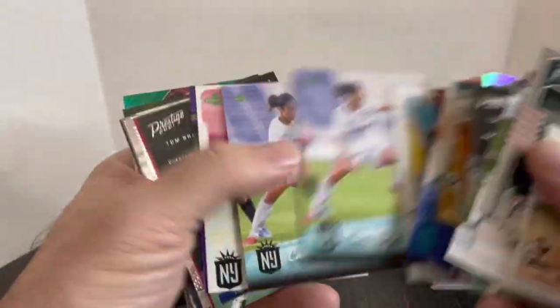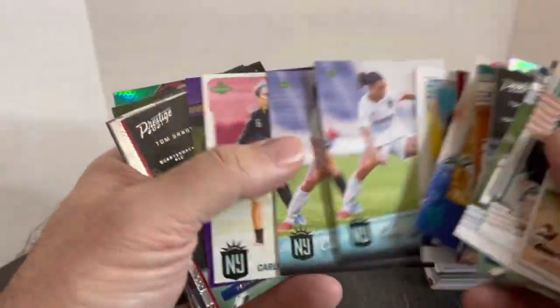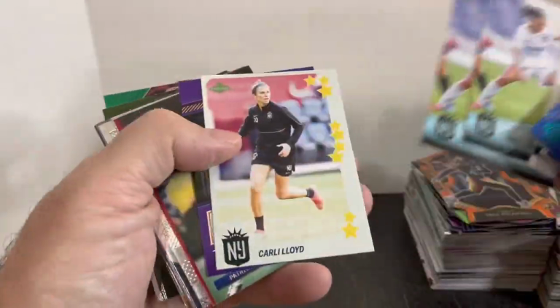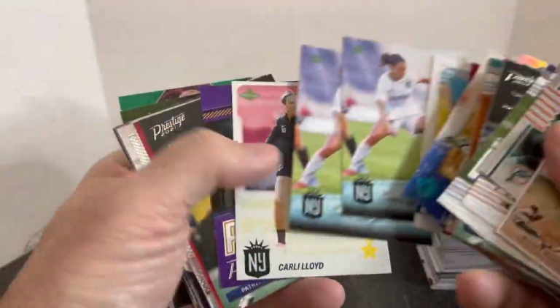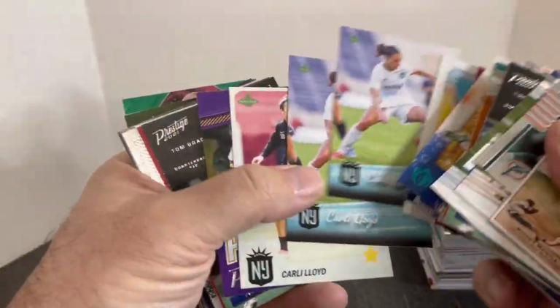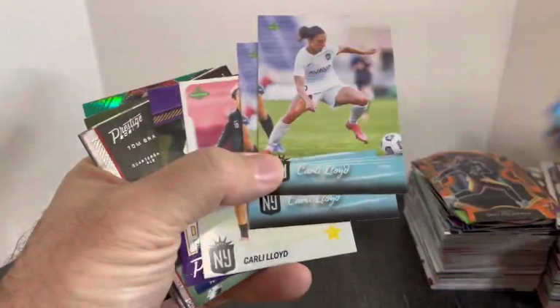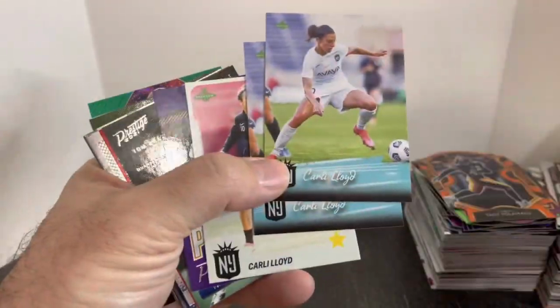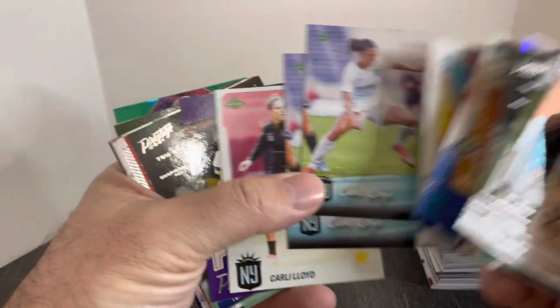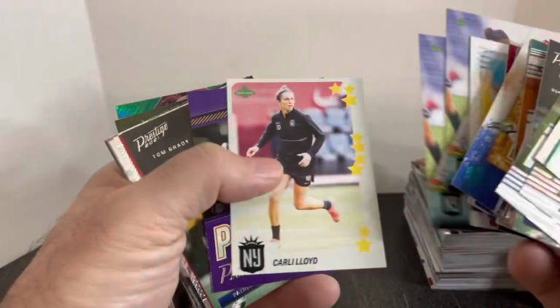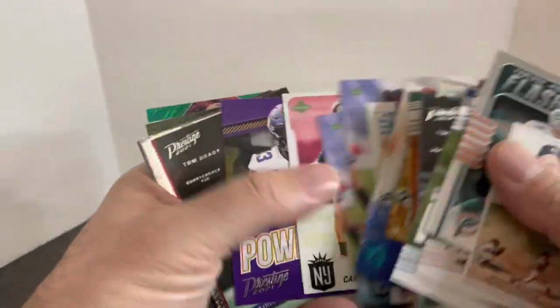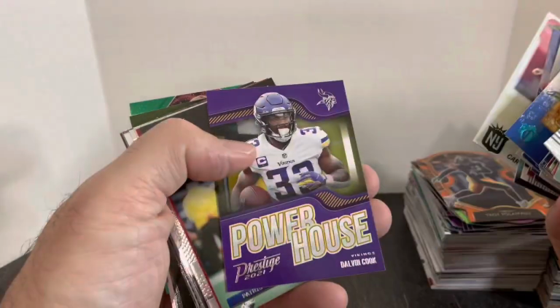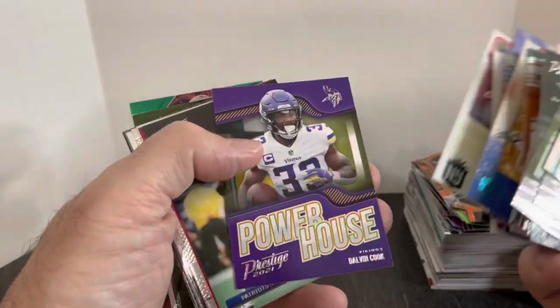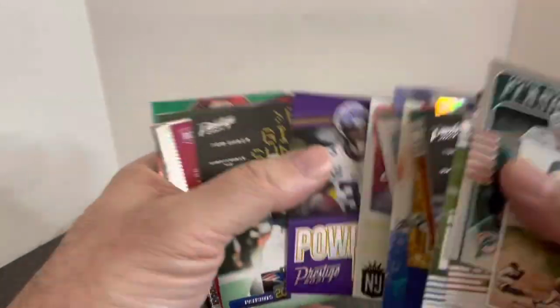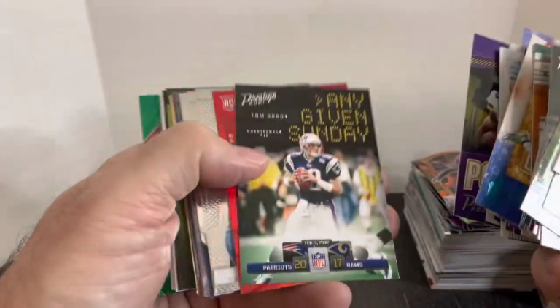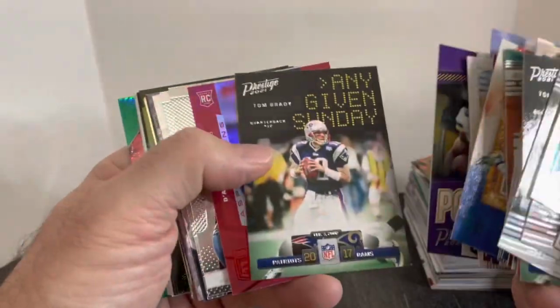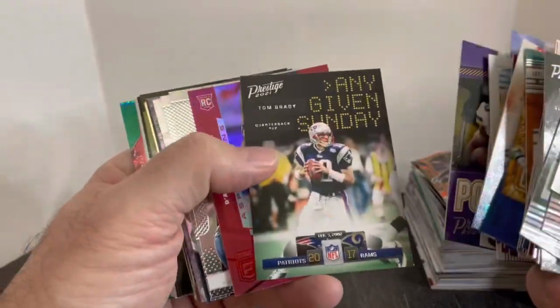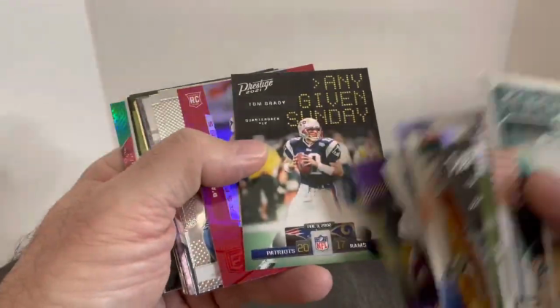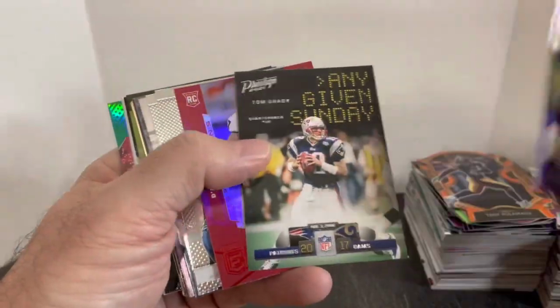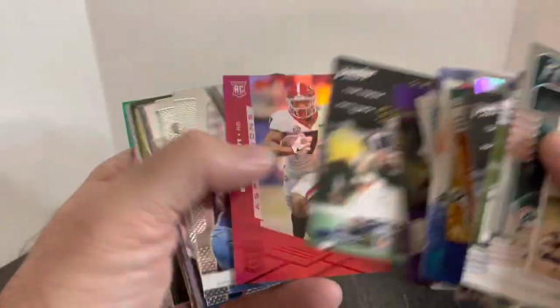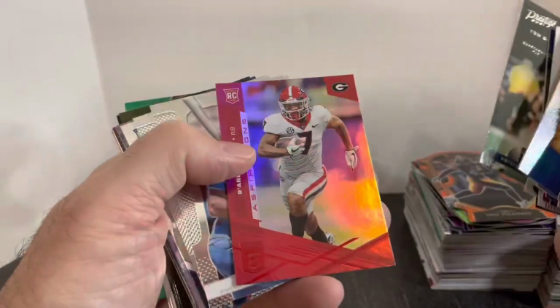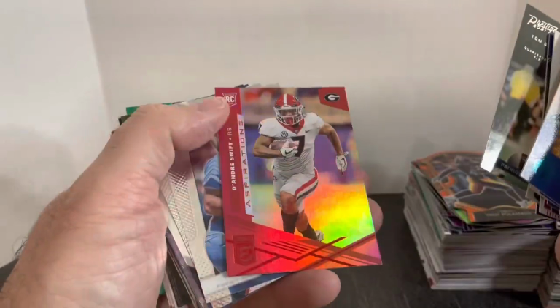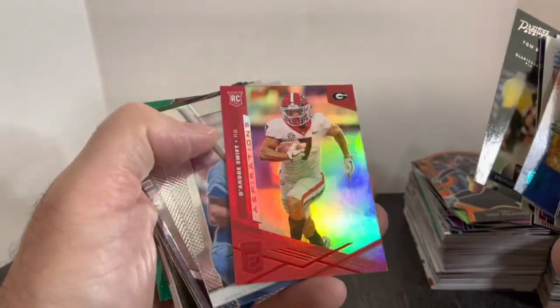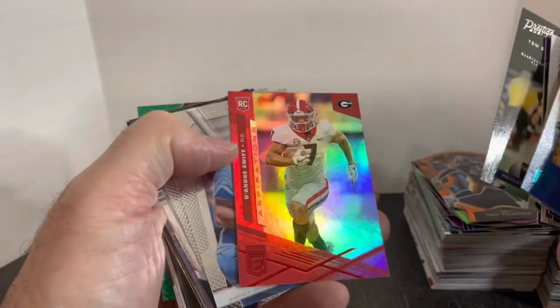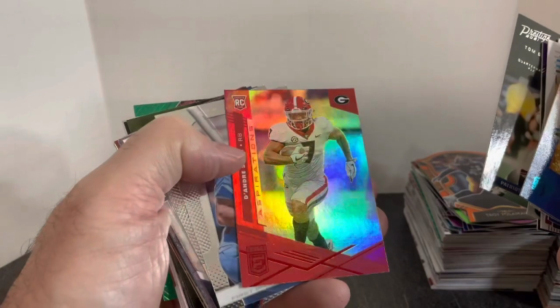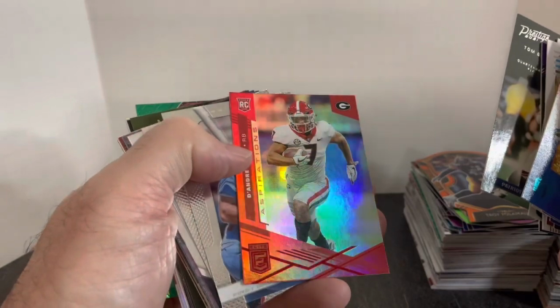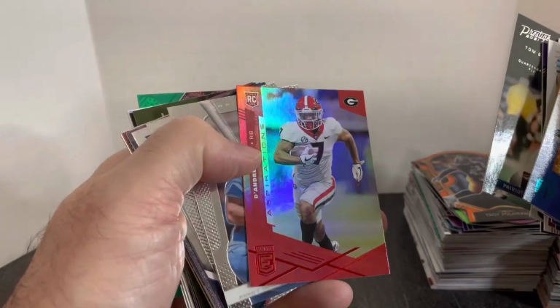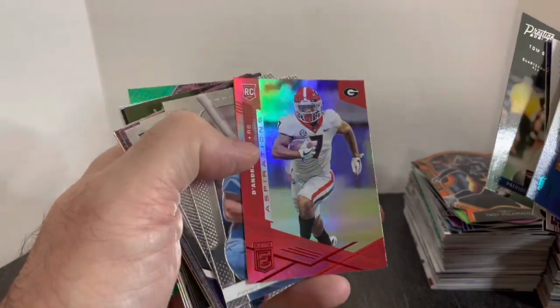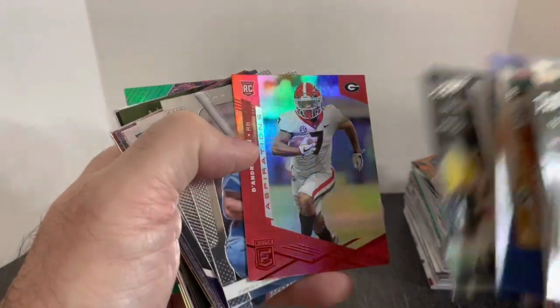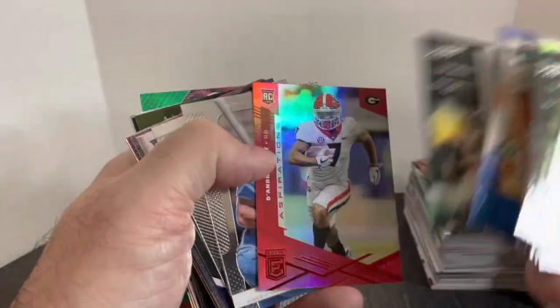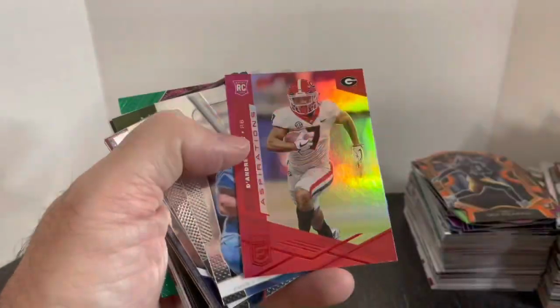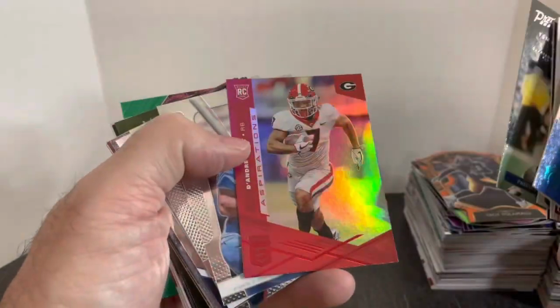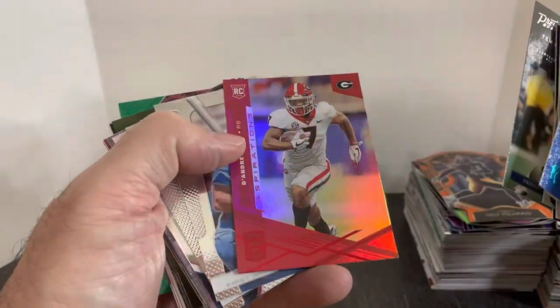Picked up a few cards of Carli Lloyd that were randomly in there, so I went and grabbed those. Another Tom Brady, the exact same insert card. DeAndre Swift — that one's the Elite, I think that's like a red parallel.